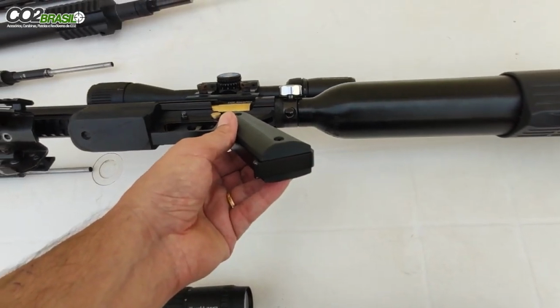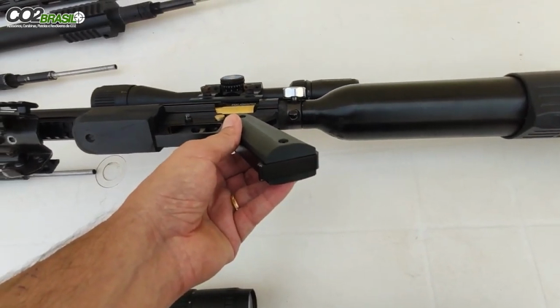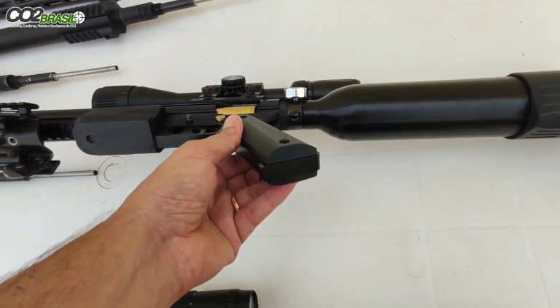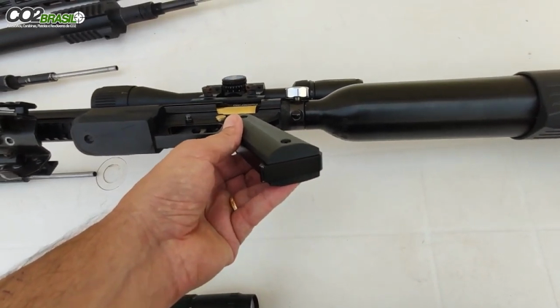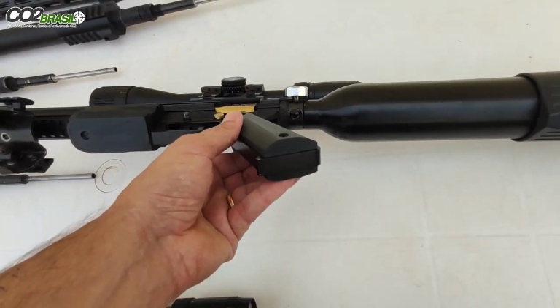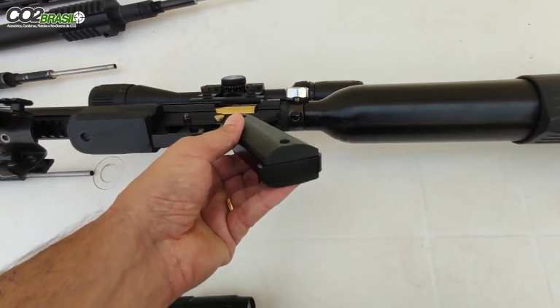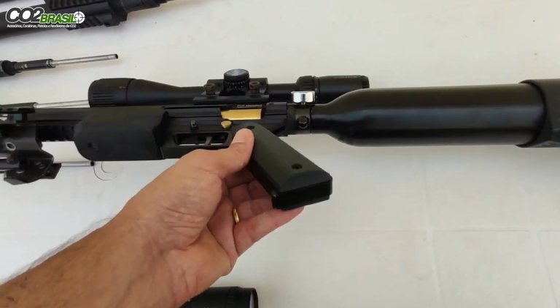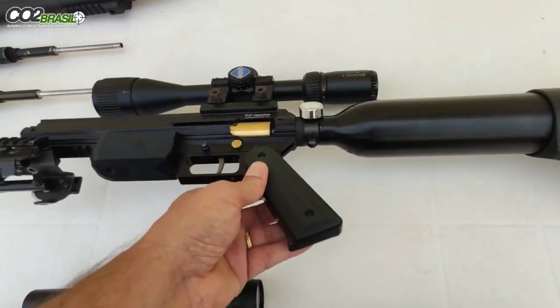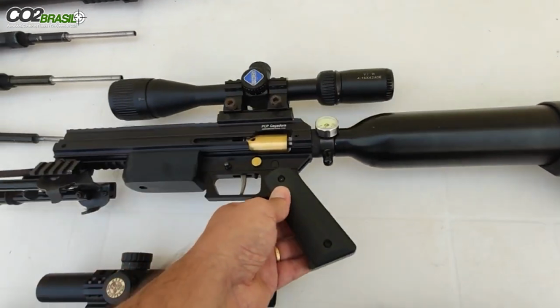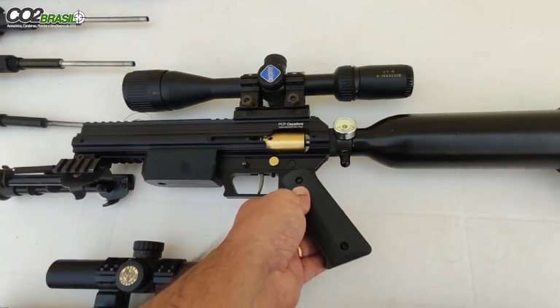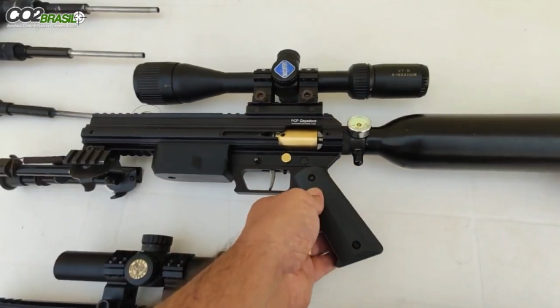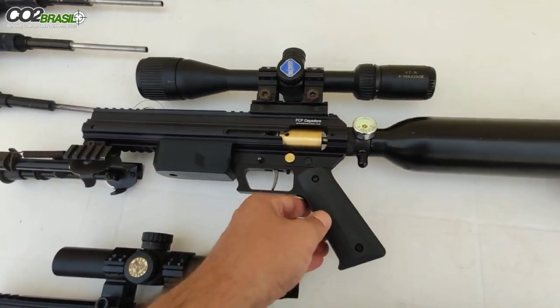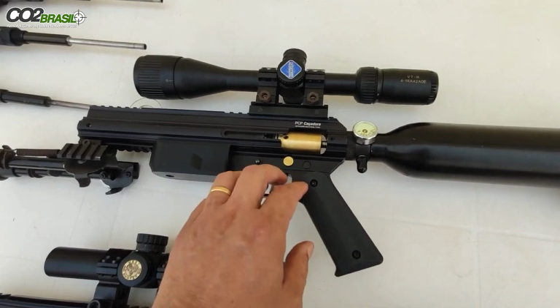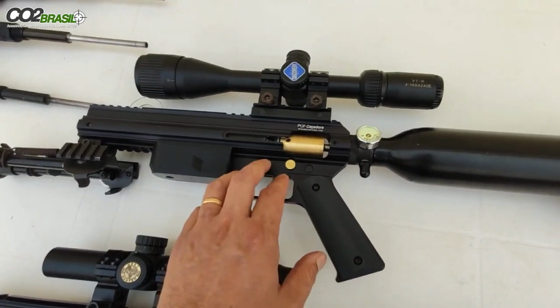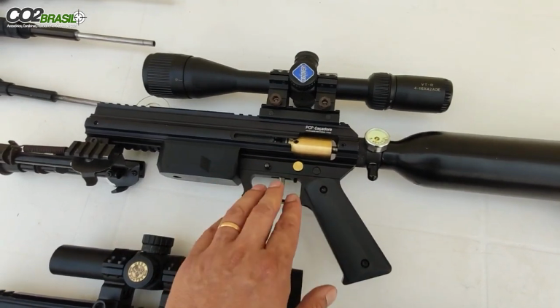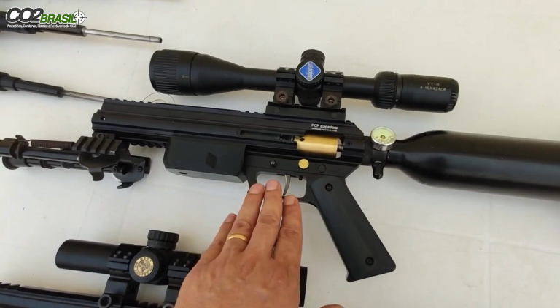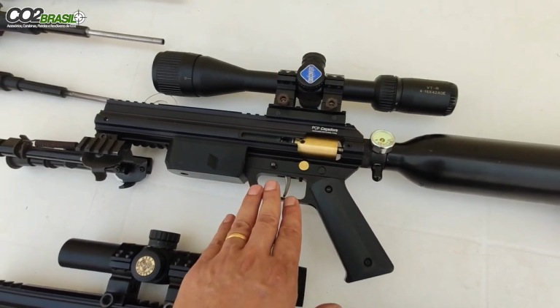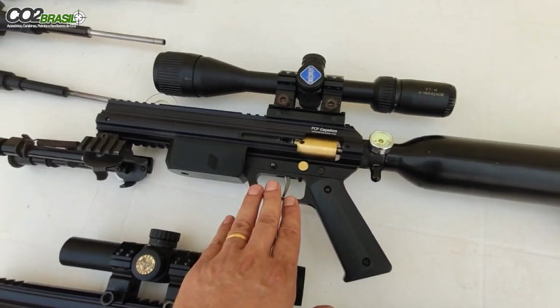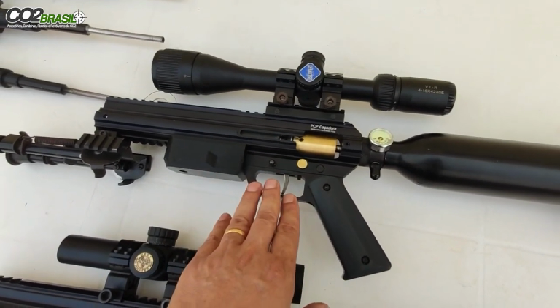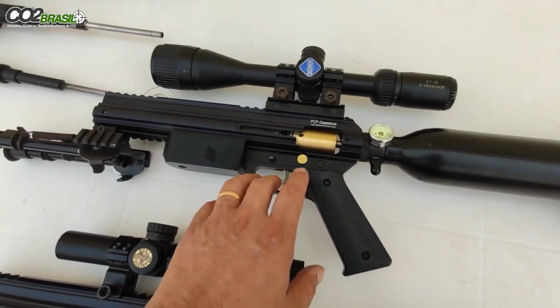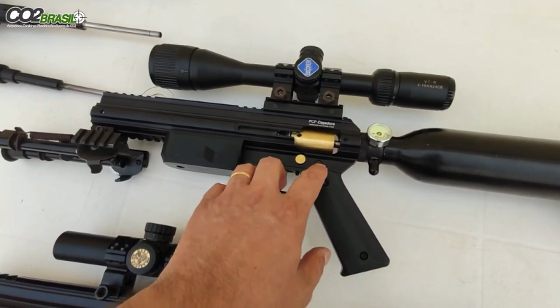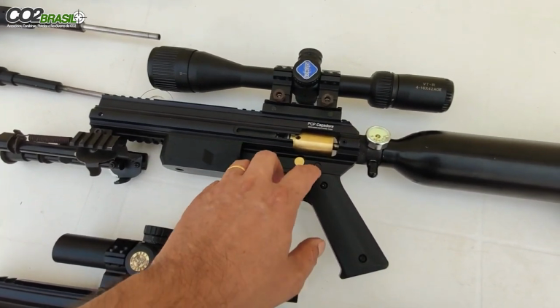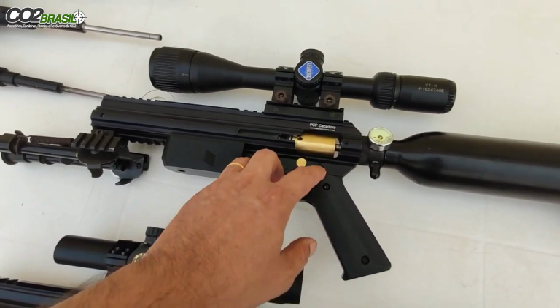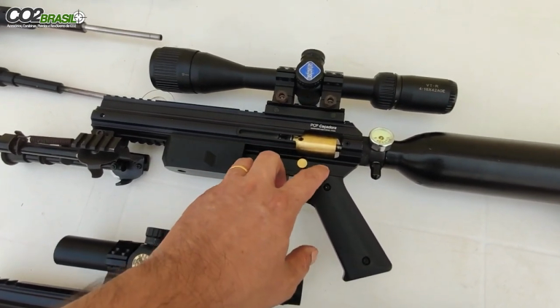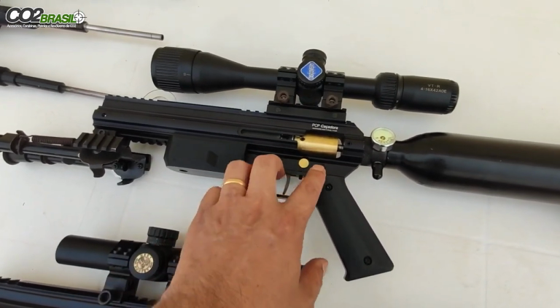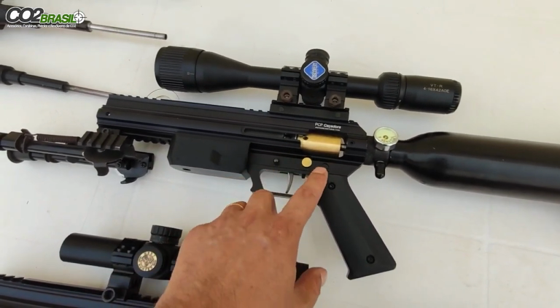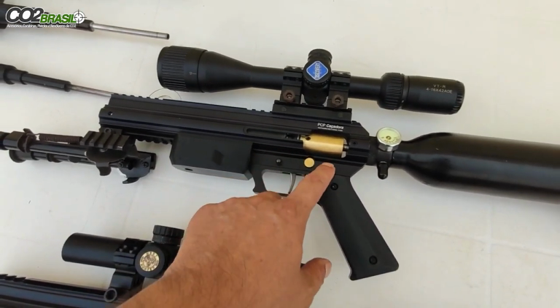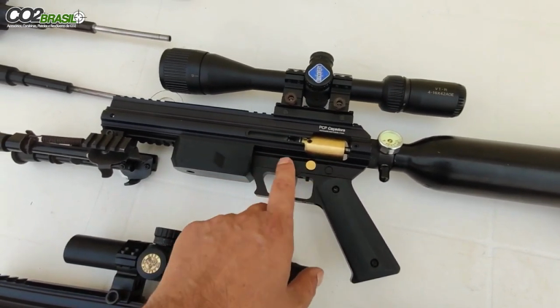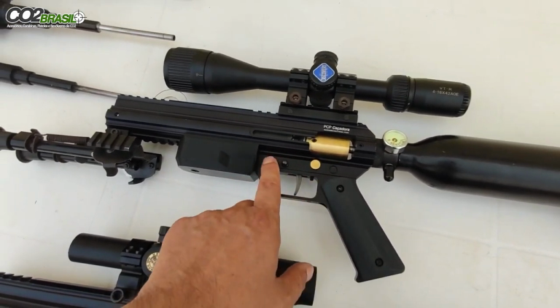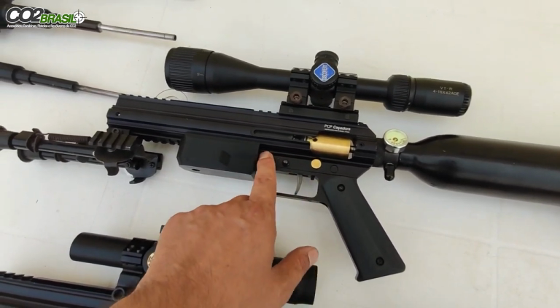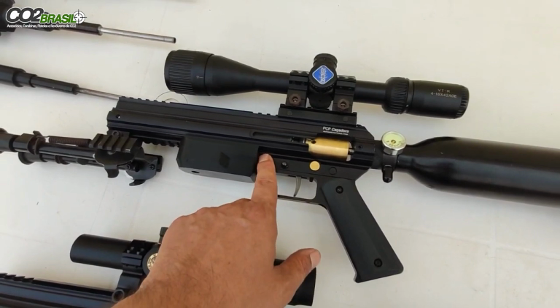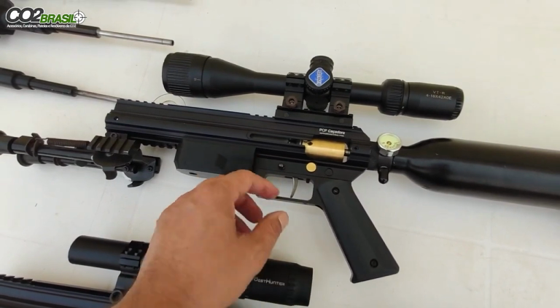As talas são mais grossas para dar uma pegada melhor. O guarda-mato de alumínio é fixado aqui nas porcas — tem uma porca aqui, outra porca aqui.